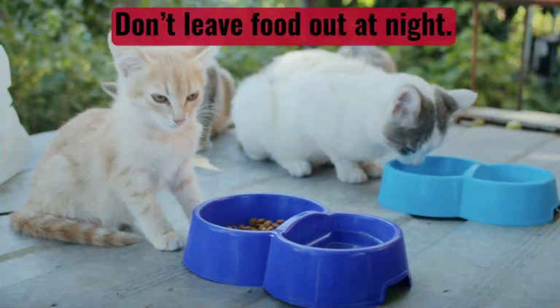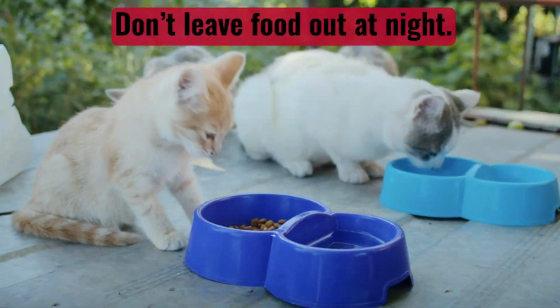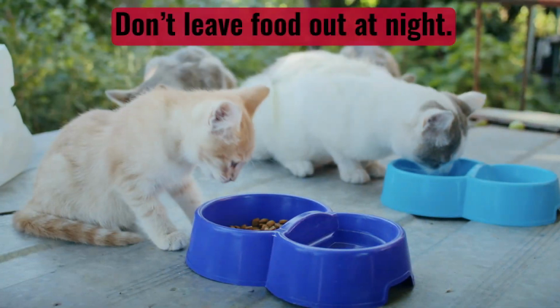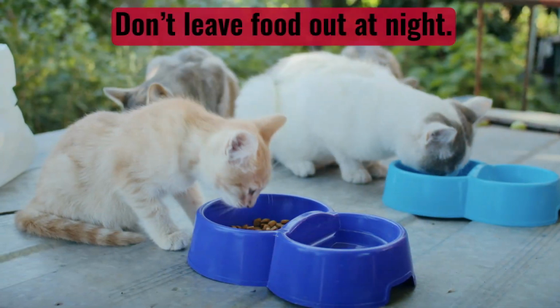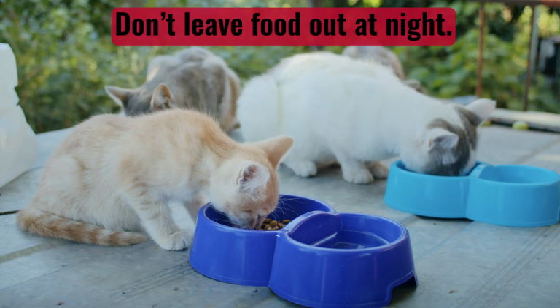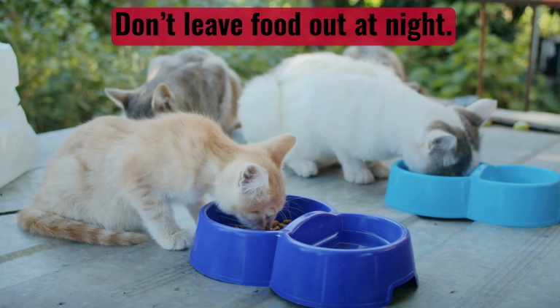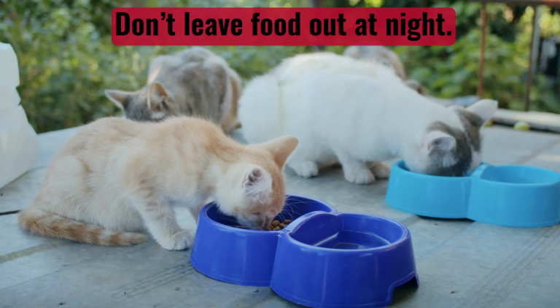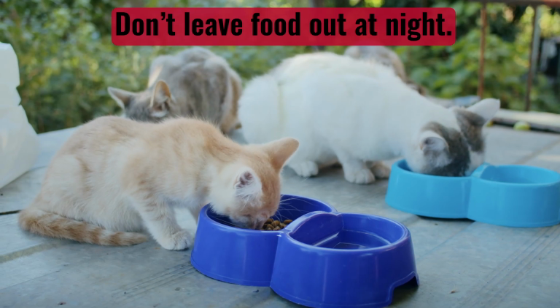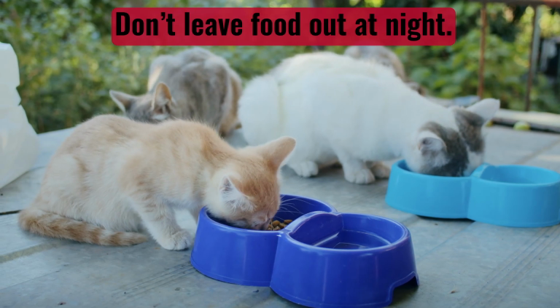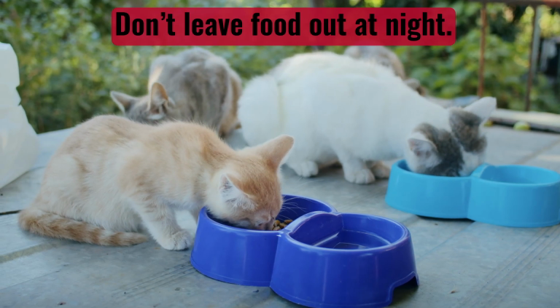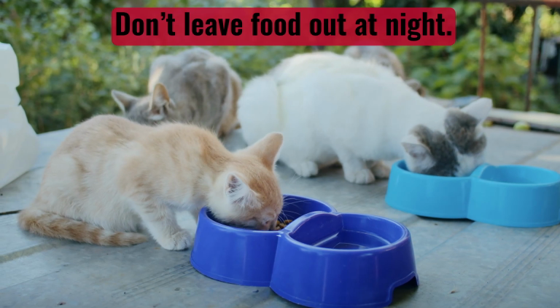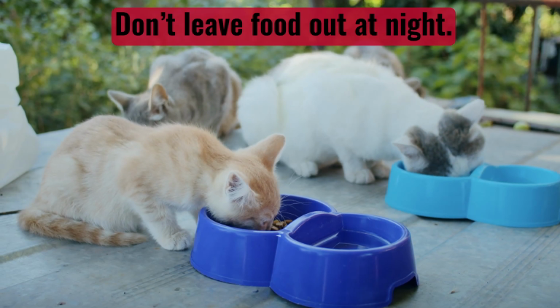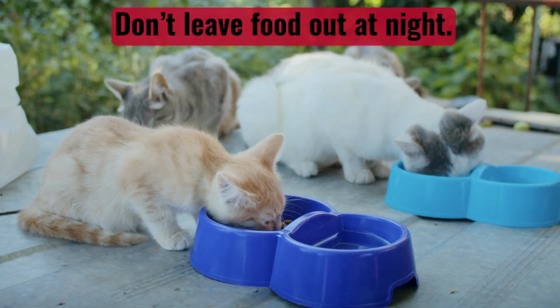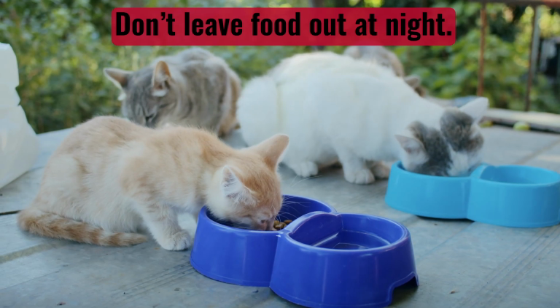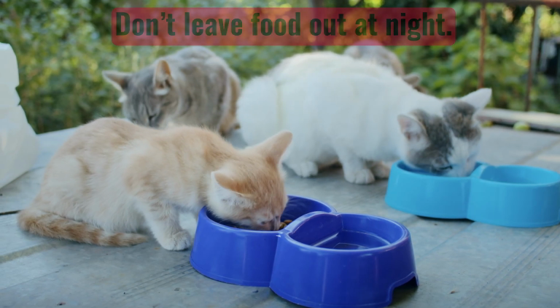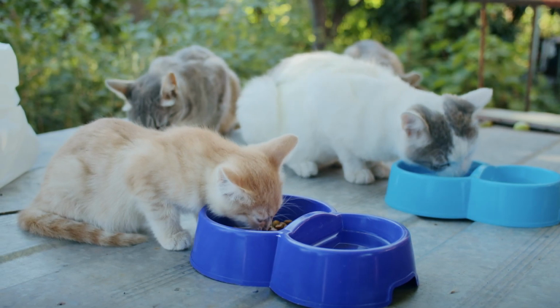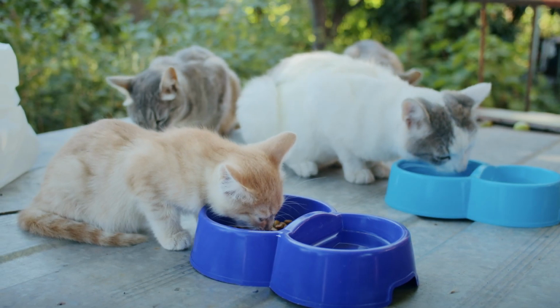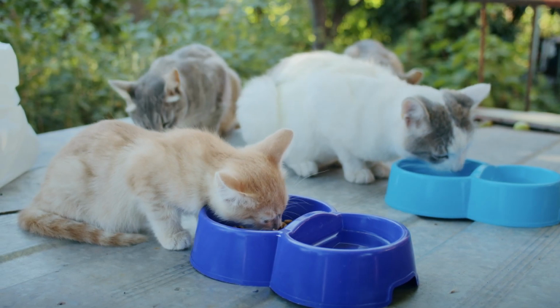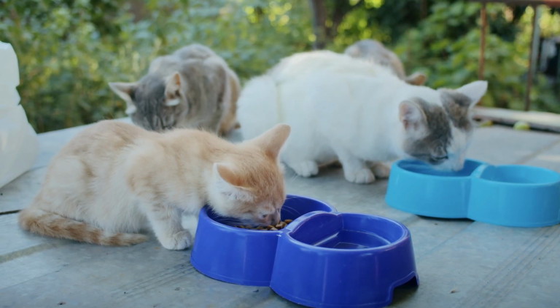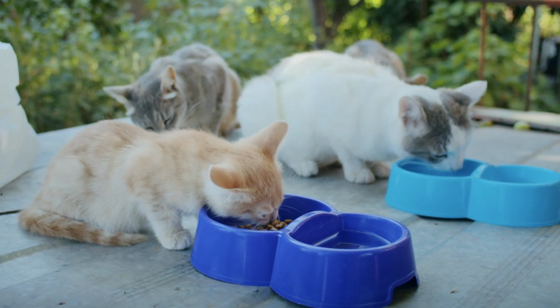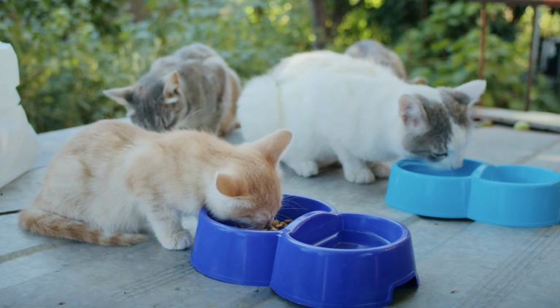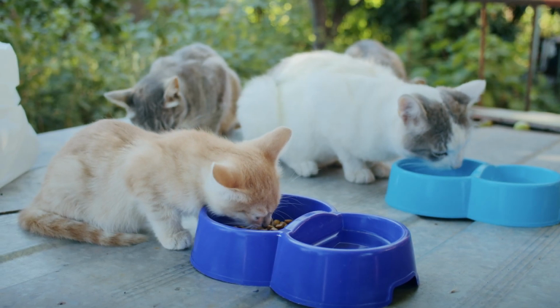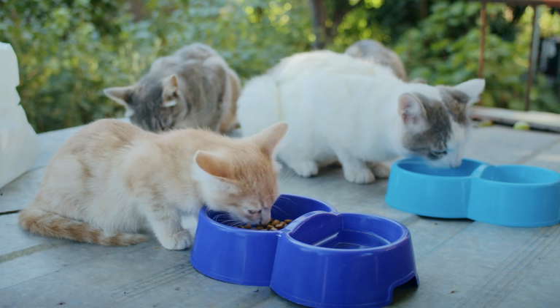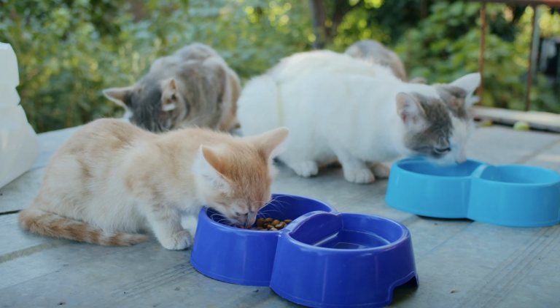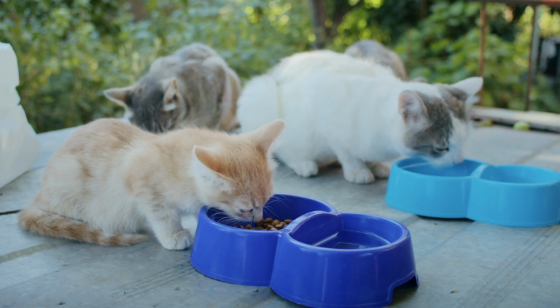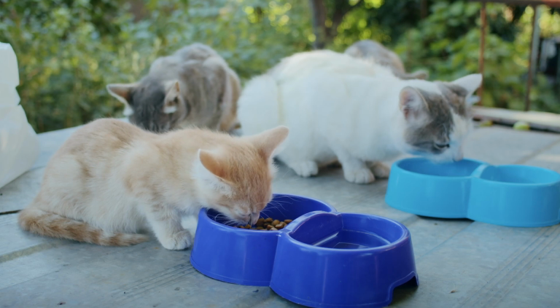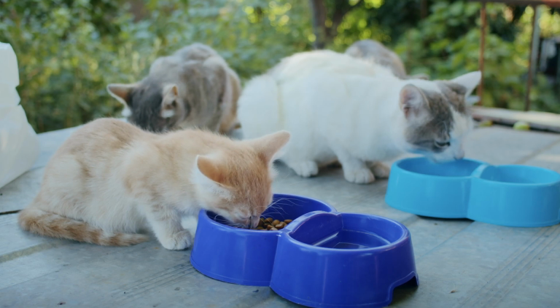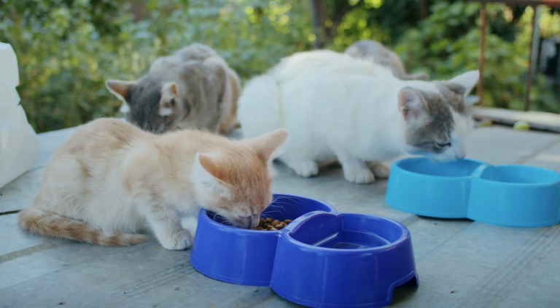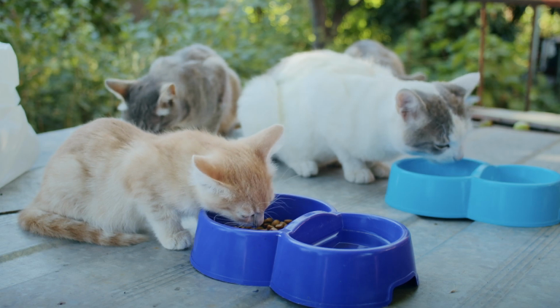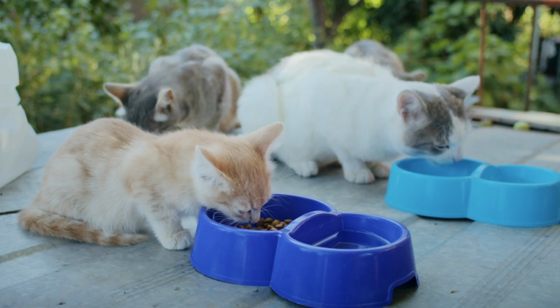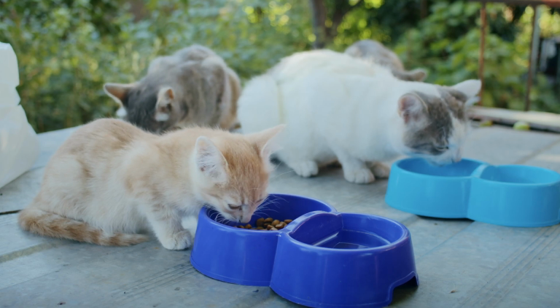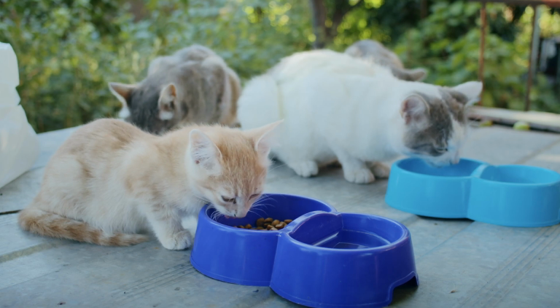Pick up your pet's food at night. Leaving food out attracts more than just the neighborhood cat and opossums — it can attract rodents, insects, and many other pests.